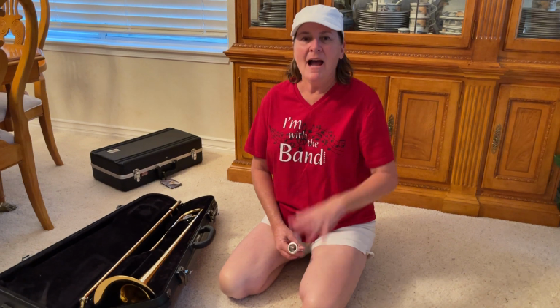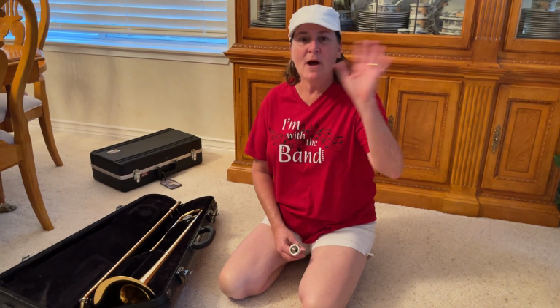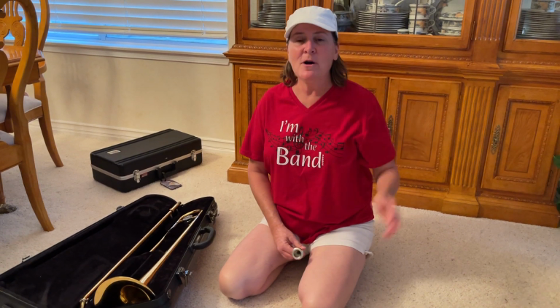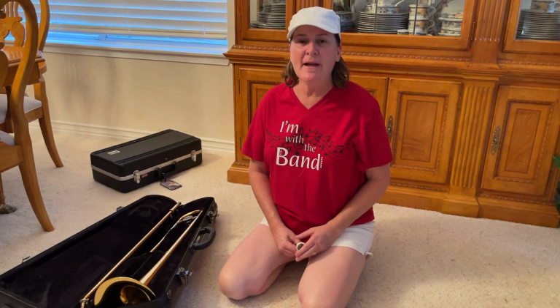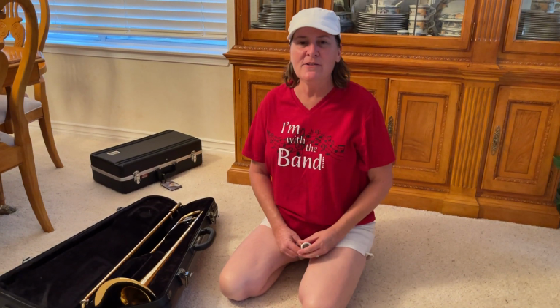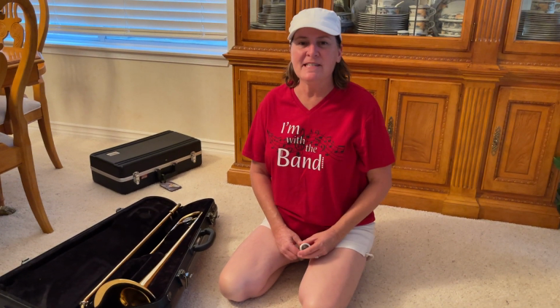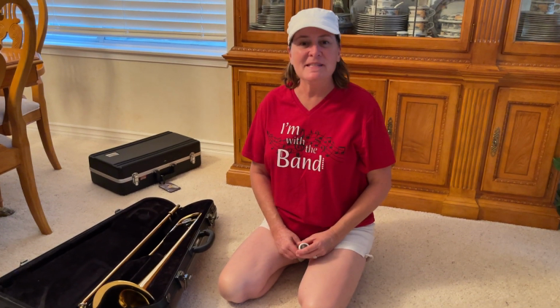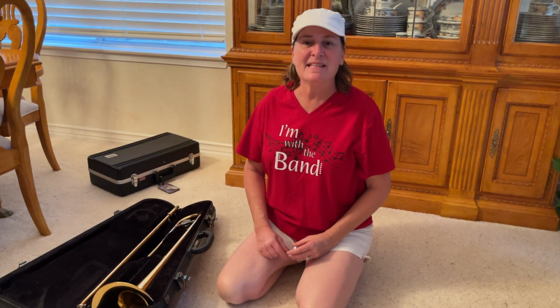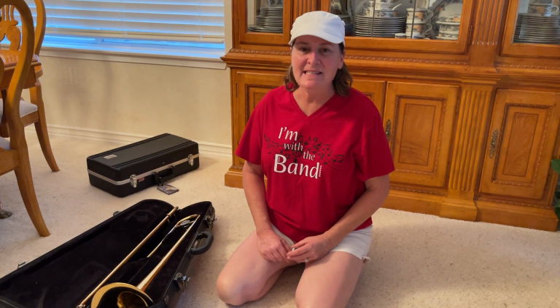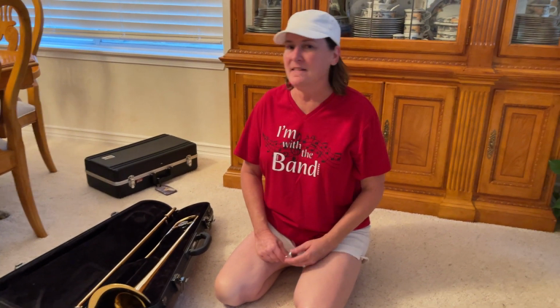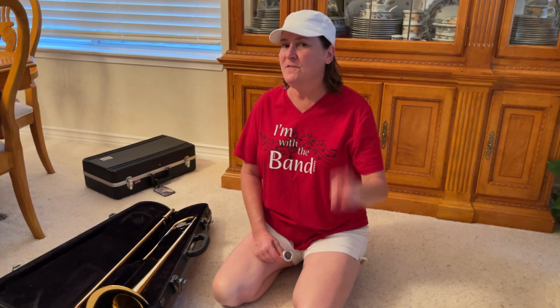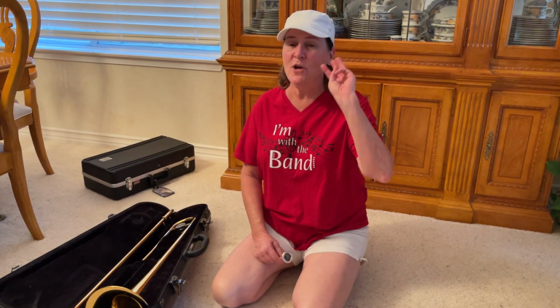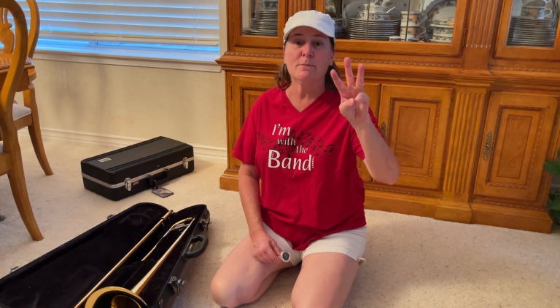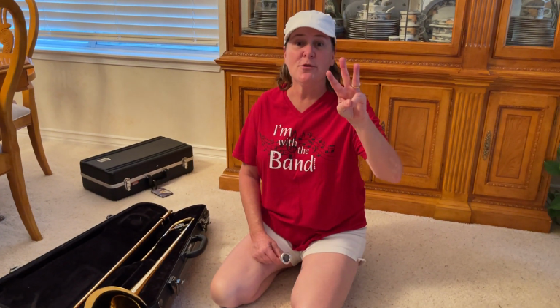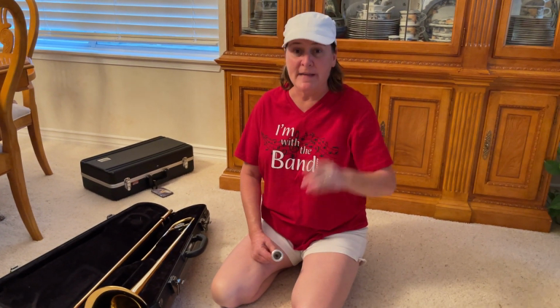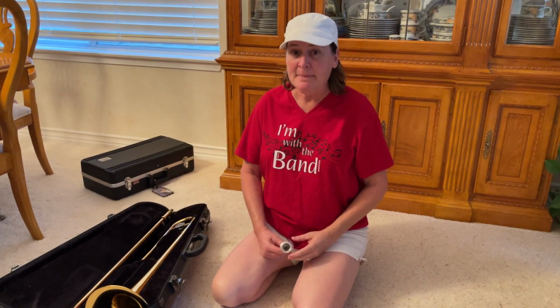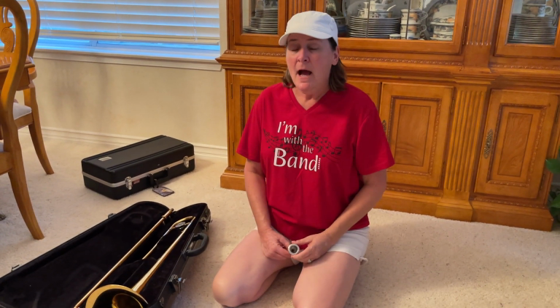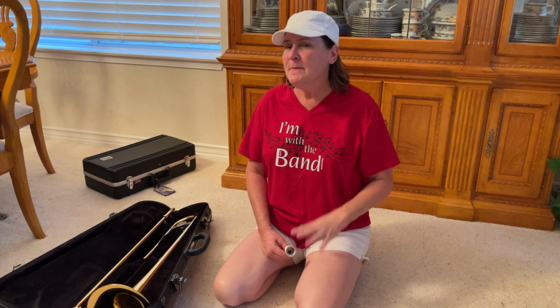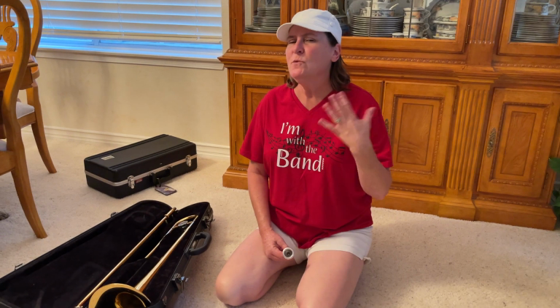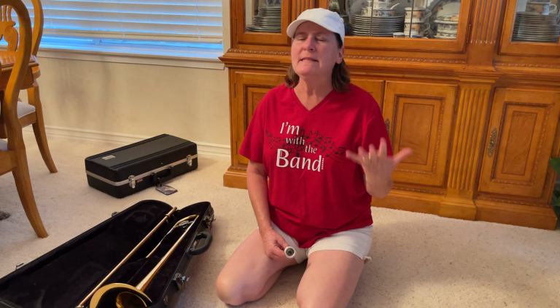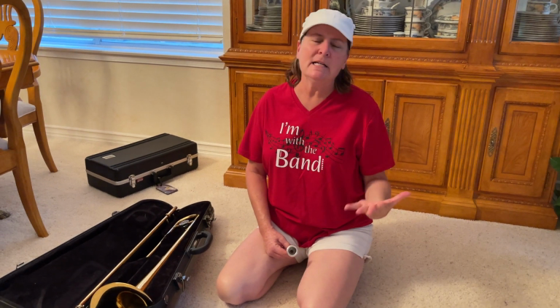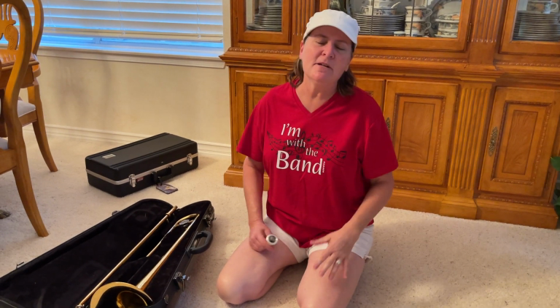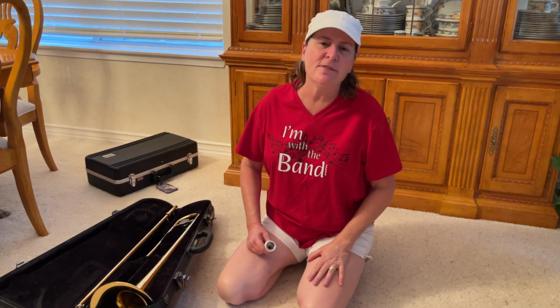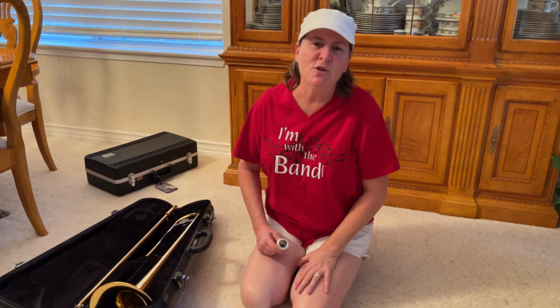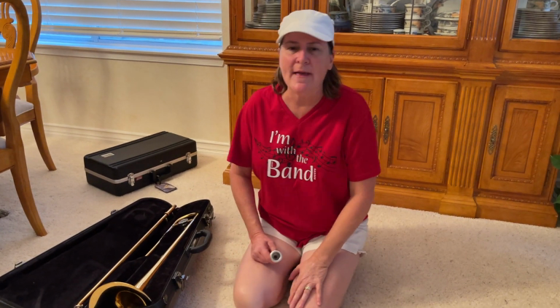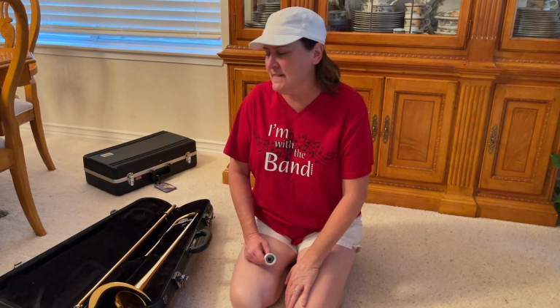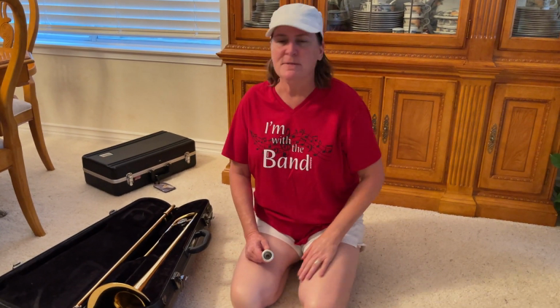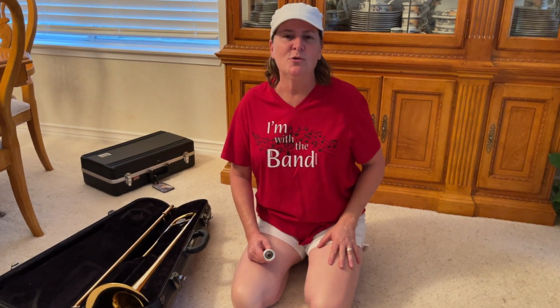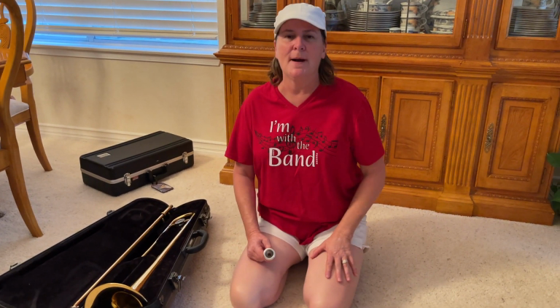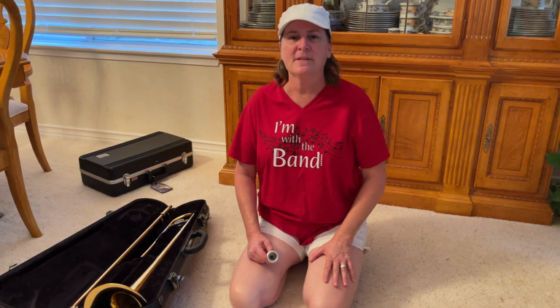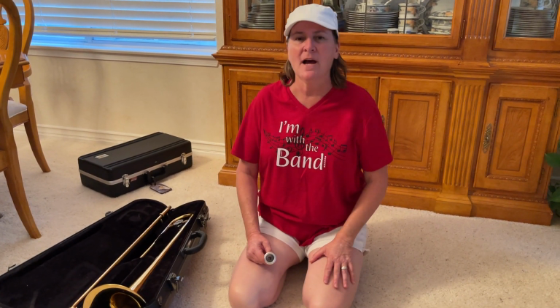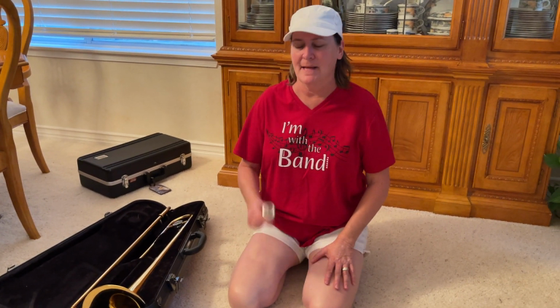Hi trombone players, this is Mrs. Geist and this is video number three. I'm going to do a little bit of review and then some new concepts.